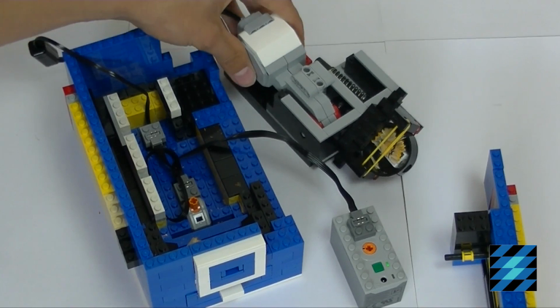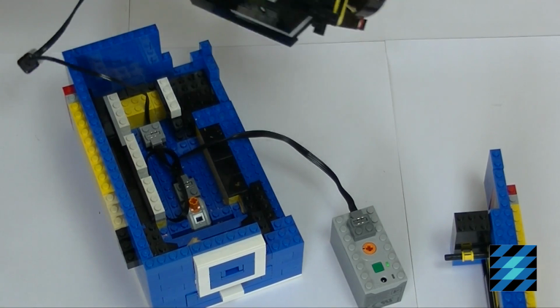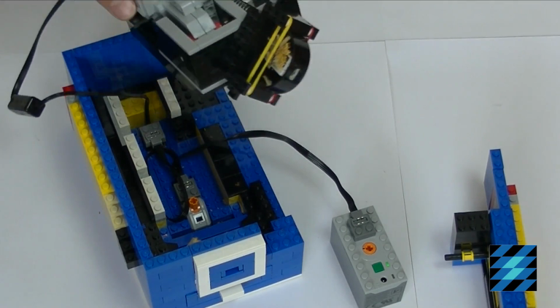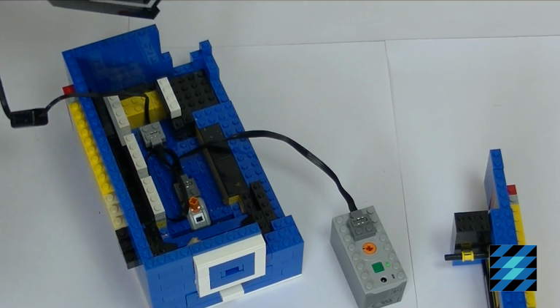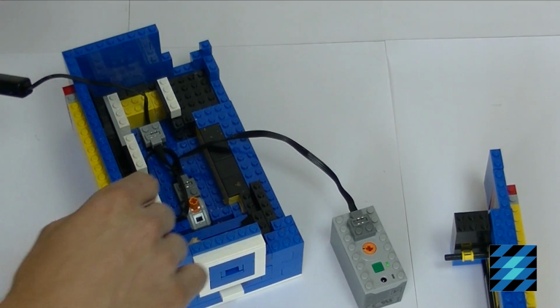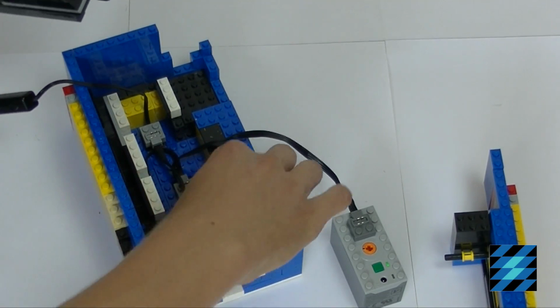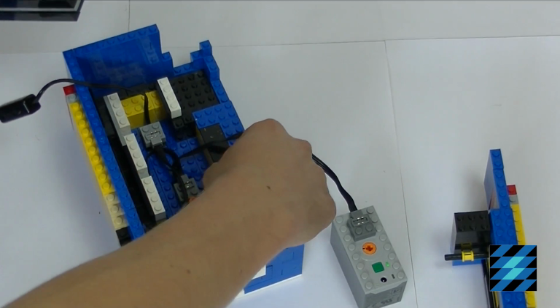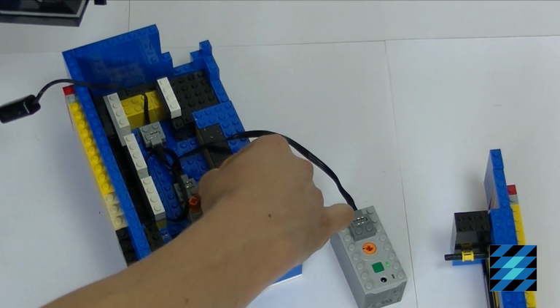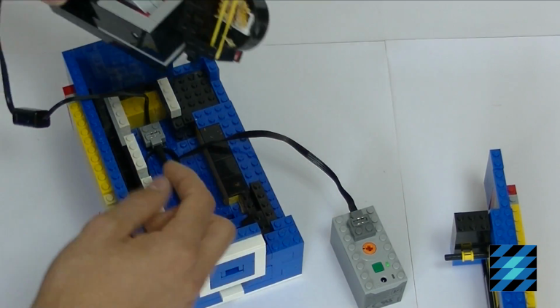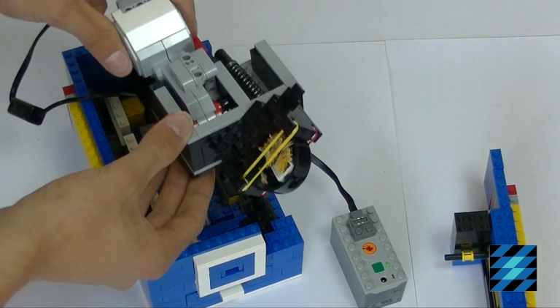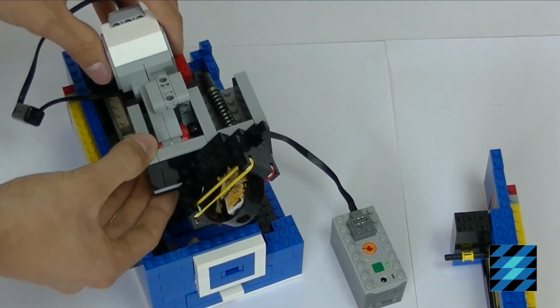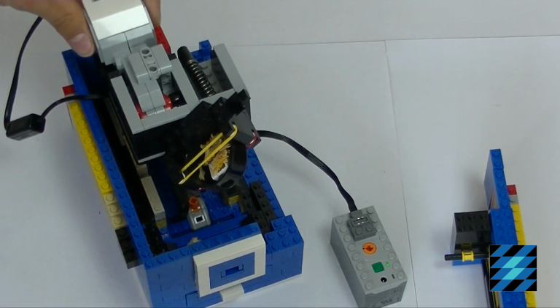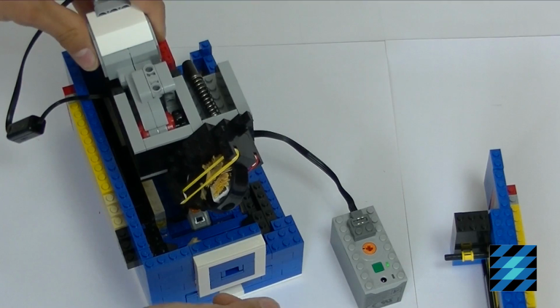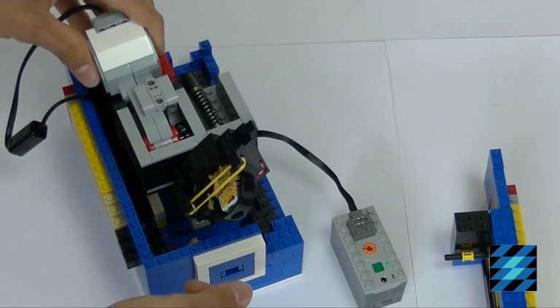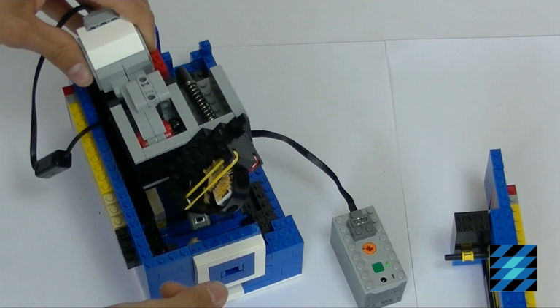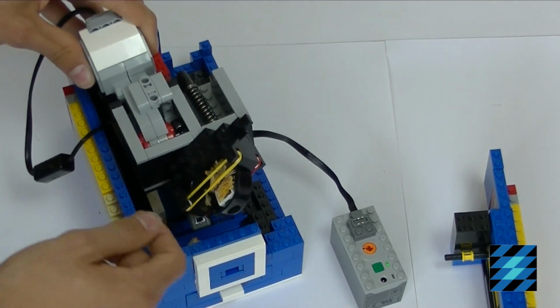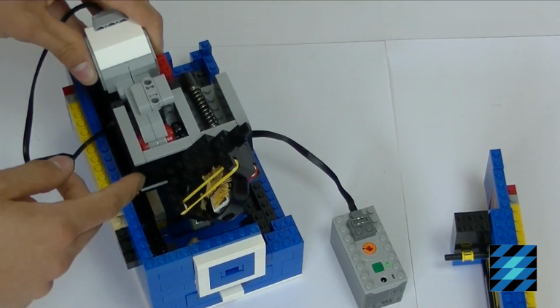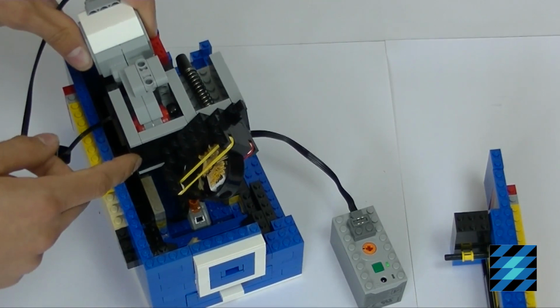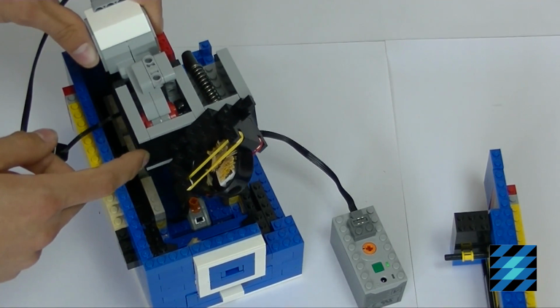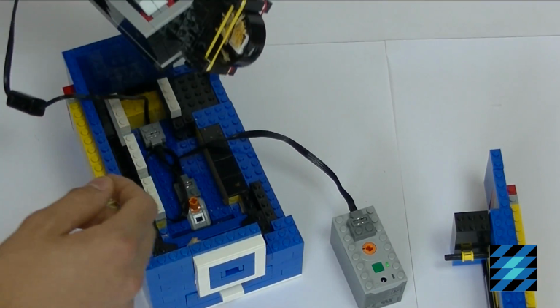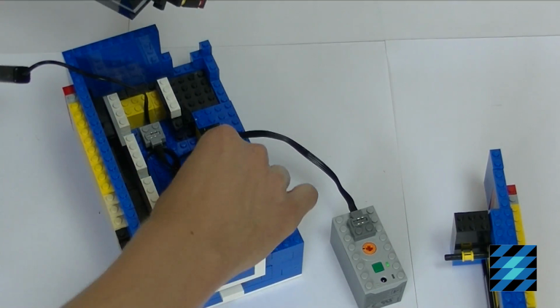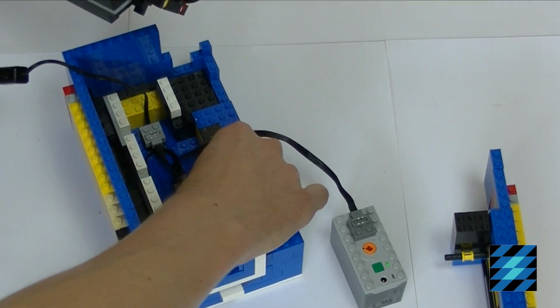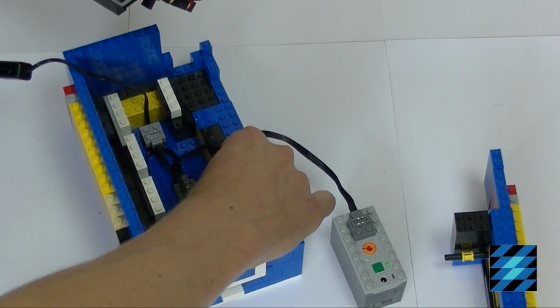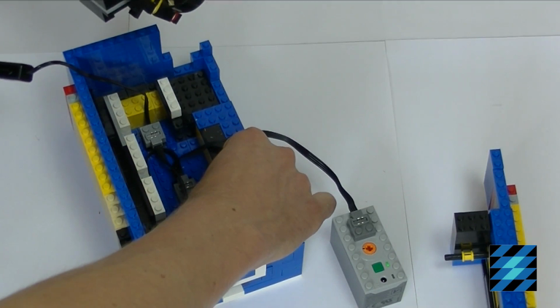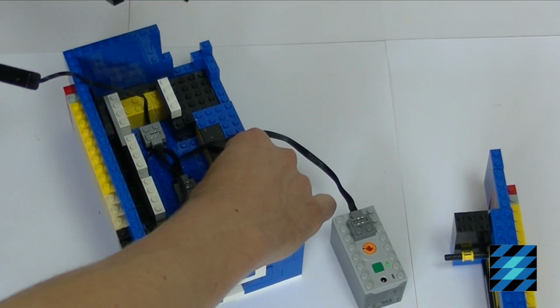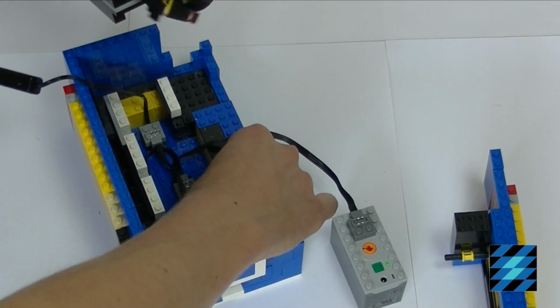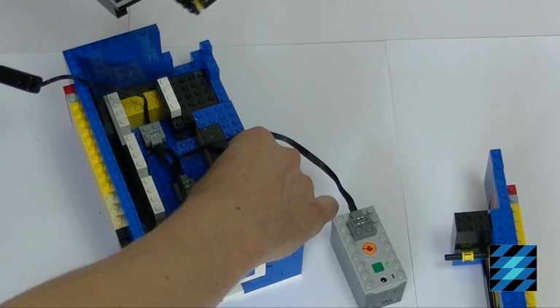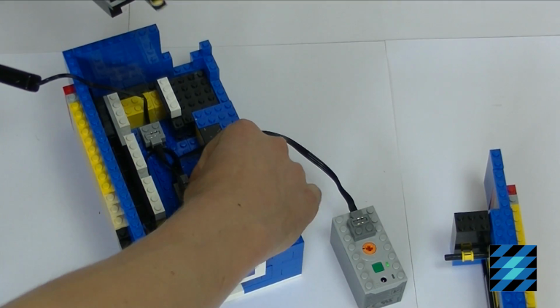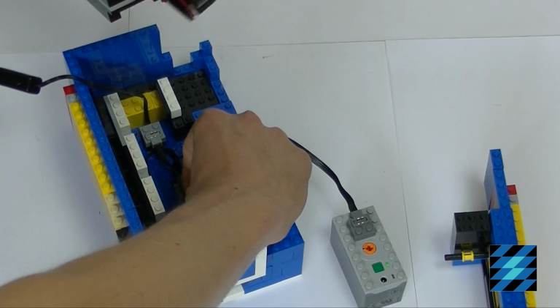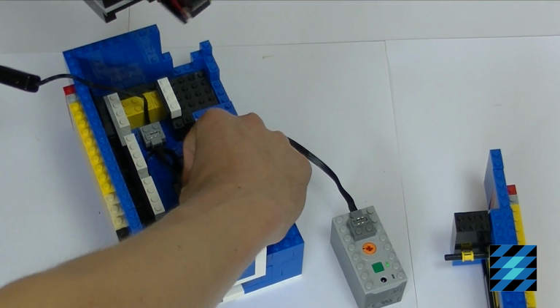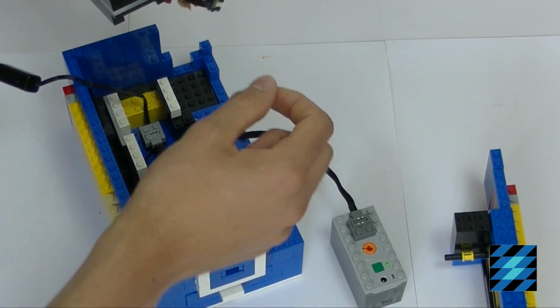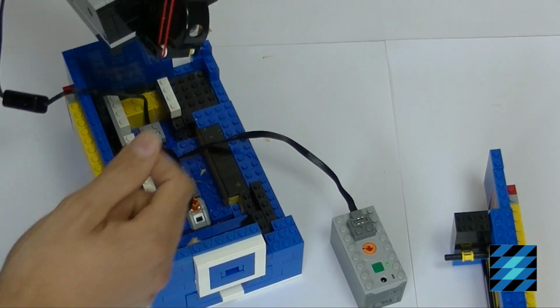This whole part is connected to the Power Function switch. So if a pencil is inserted, this thing will be pushed backward, activating the switch, resulting in sharpening the pencil.